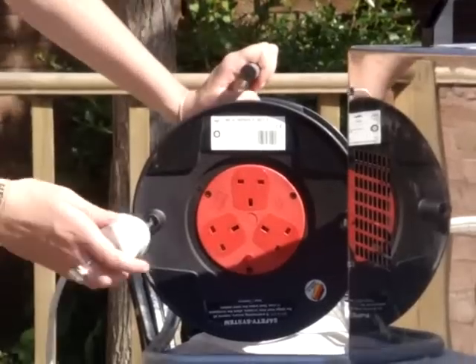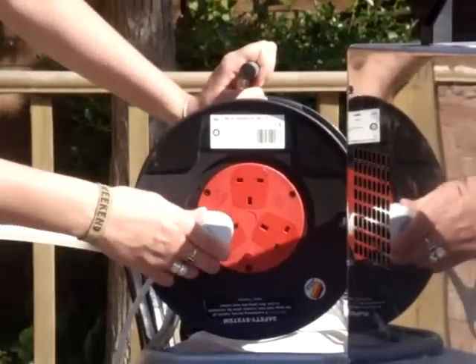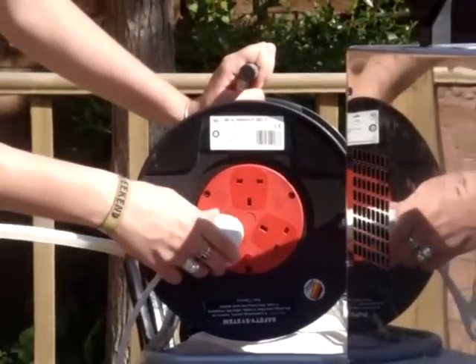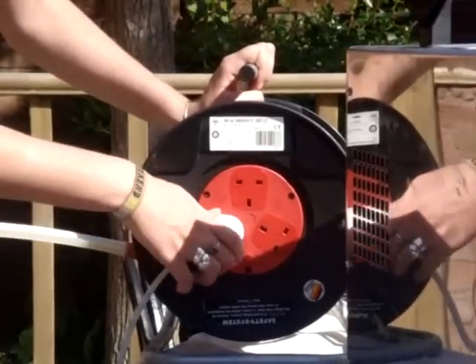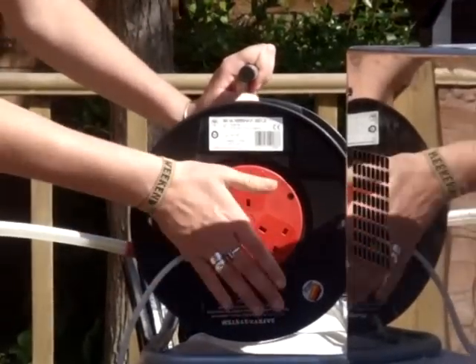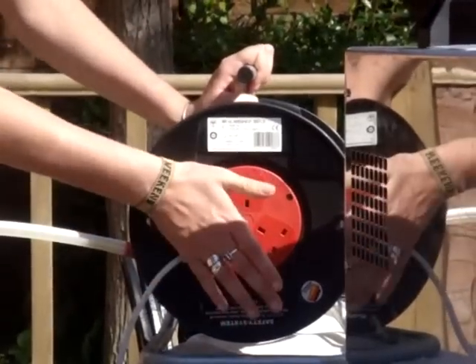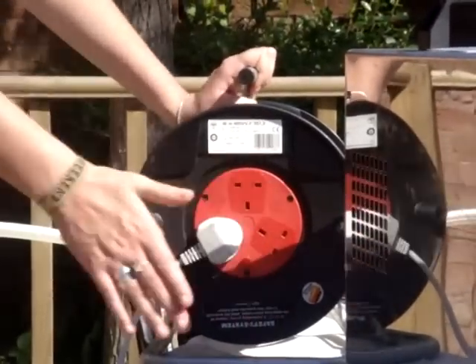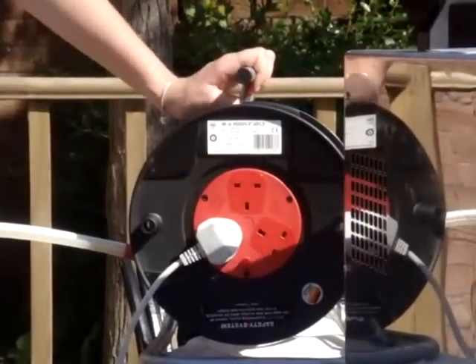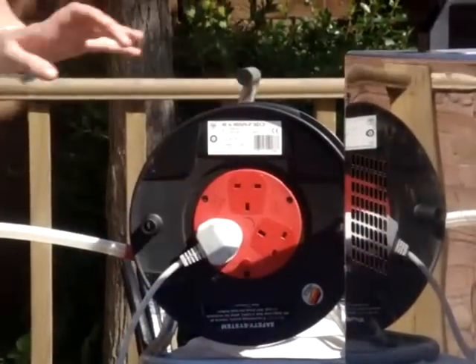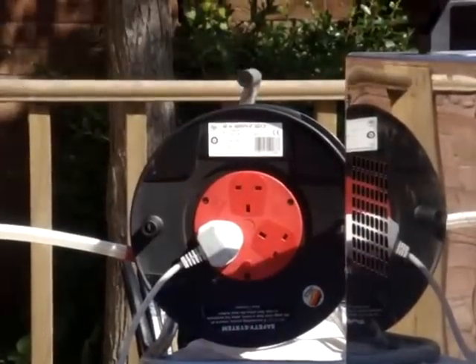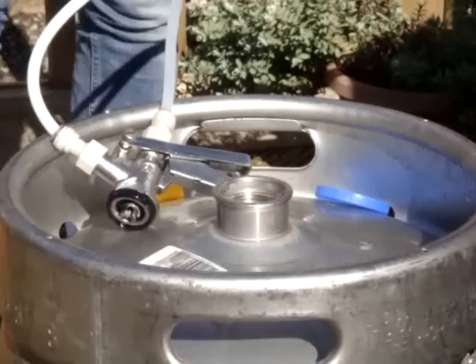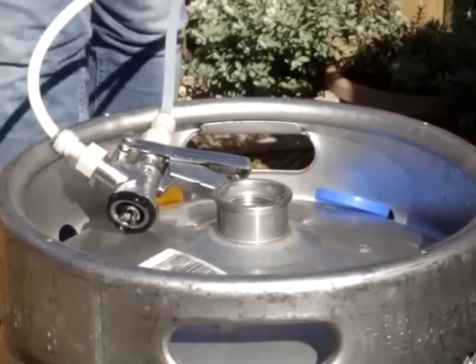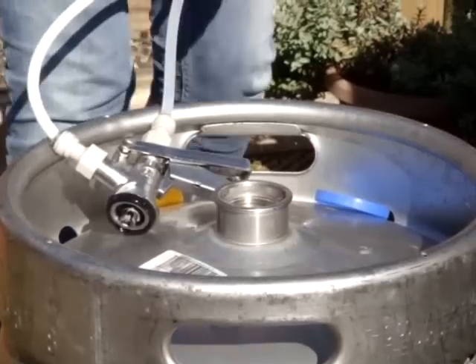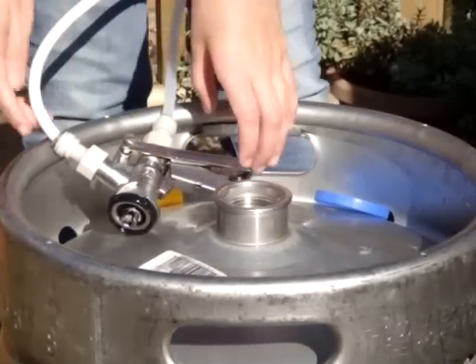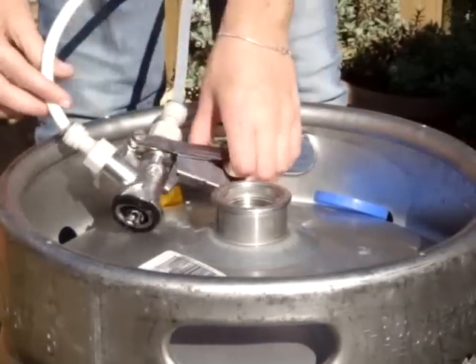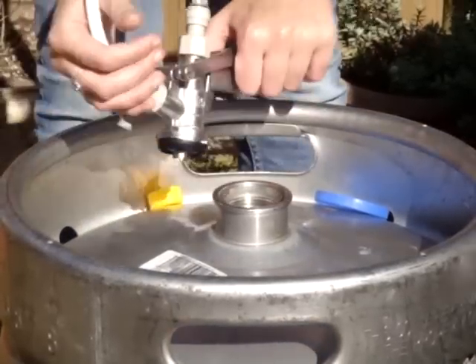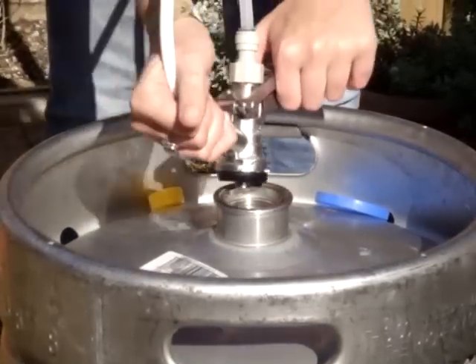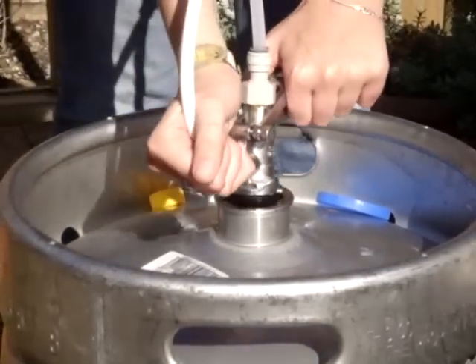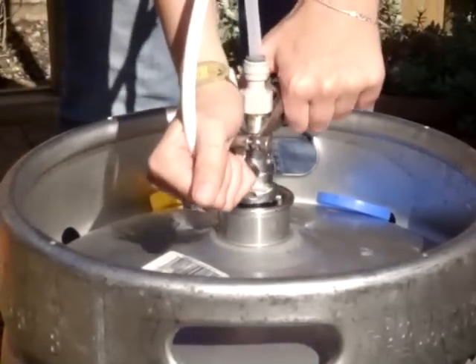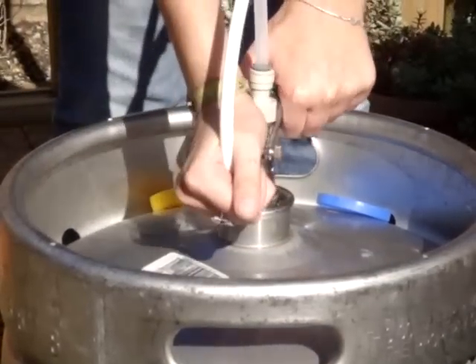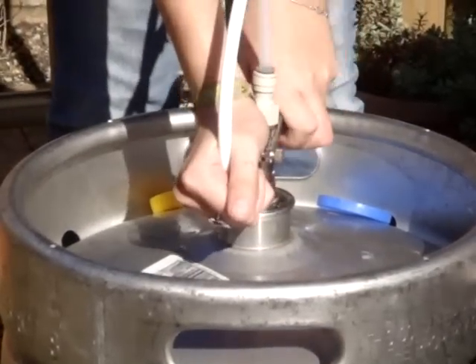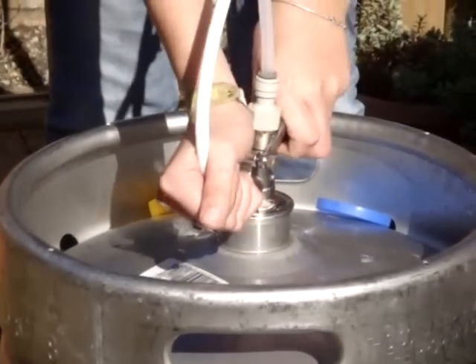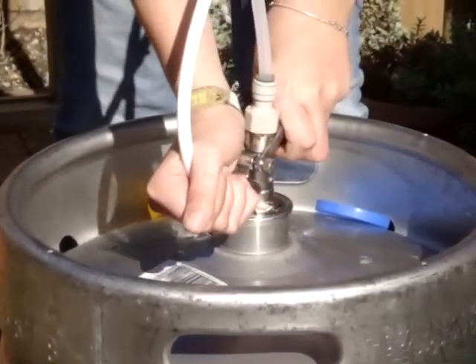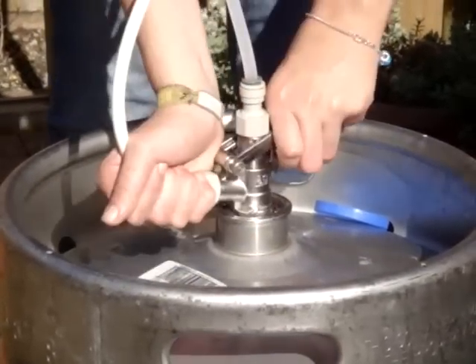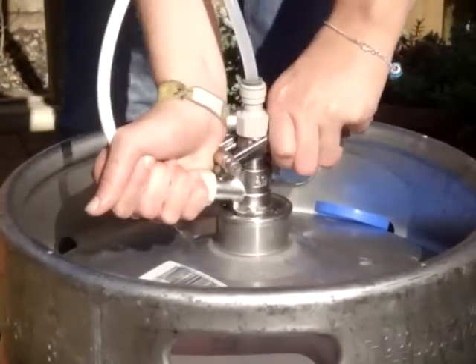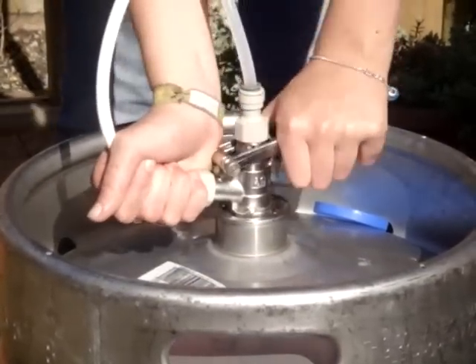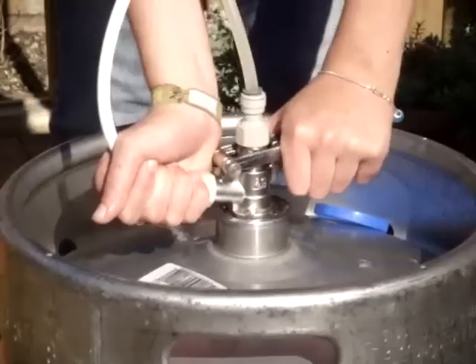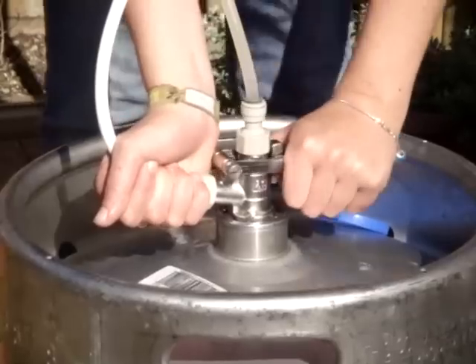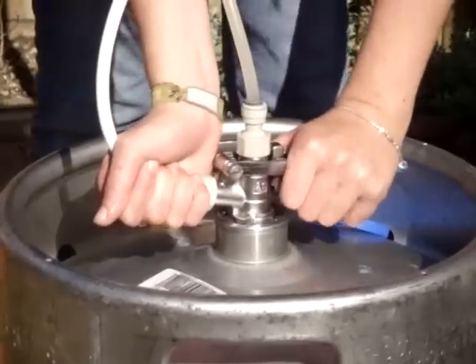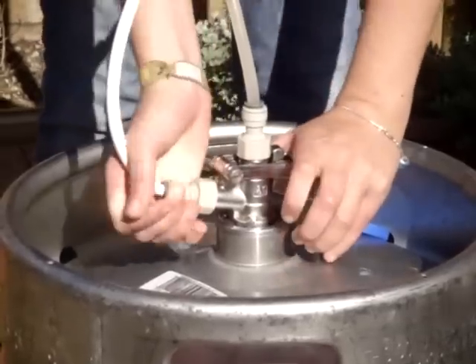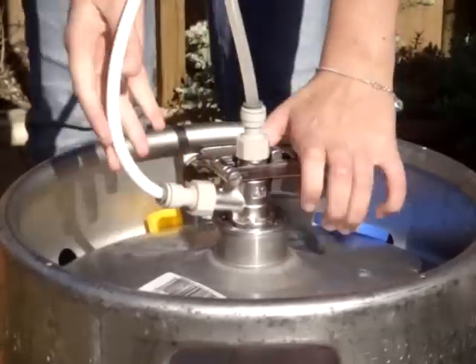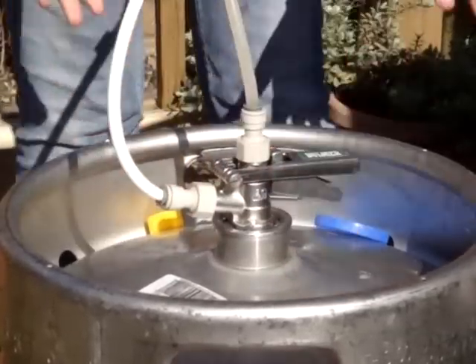Simply plug the machine in and connect the machine to the keg via the keg connector. Make sure it is secure. Different connectors vary depending on the type of keg.